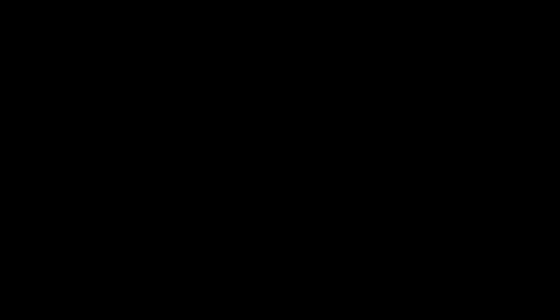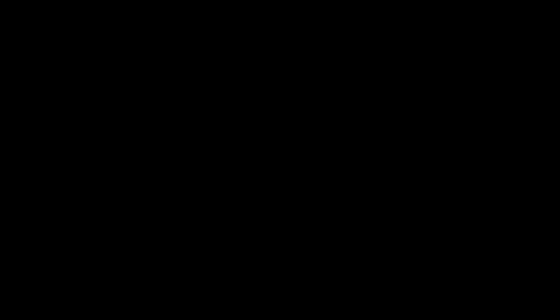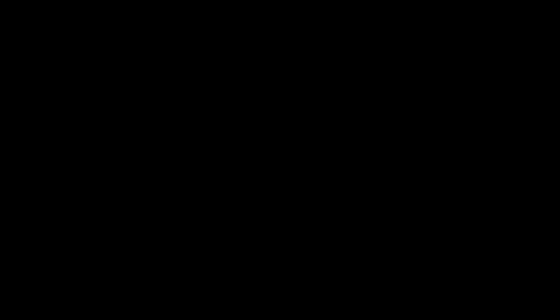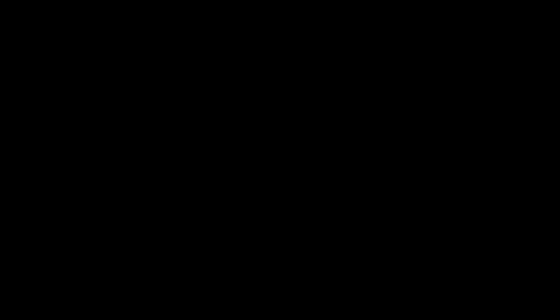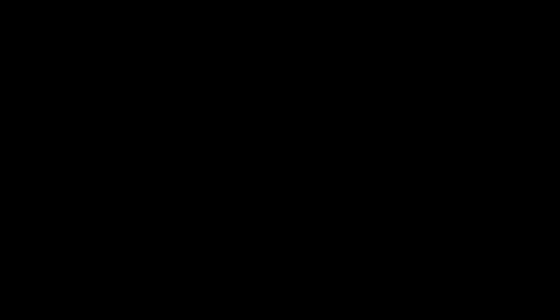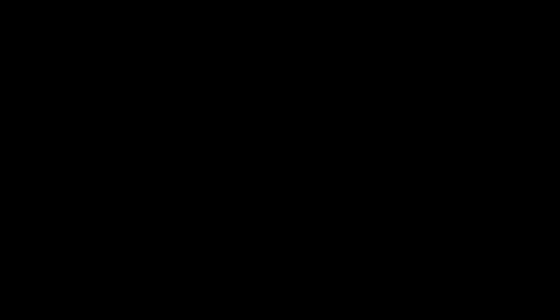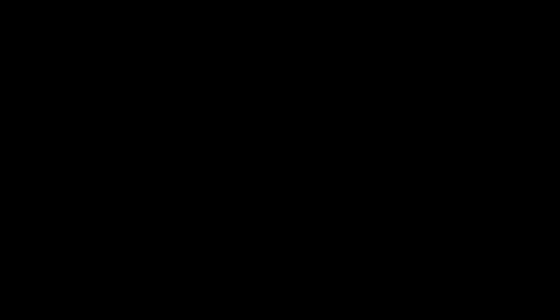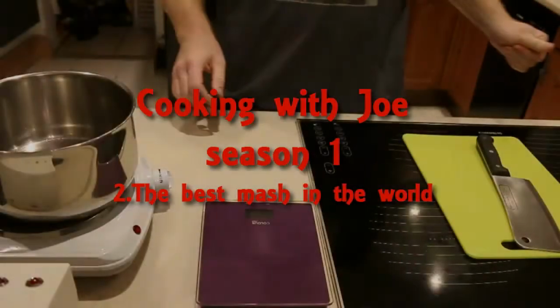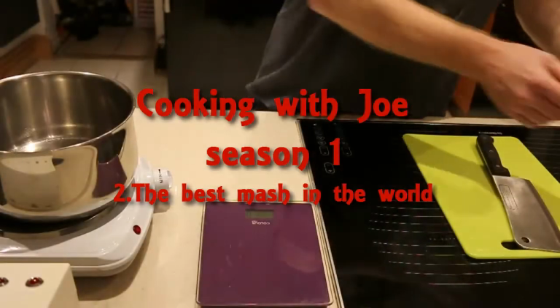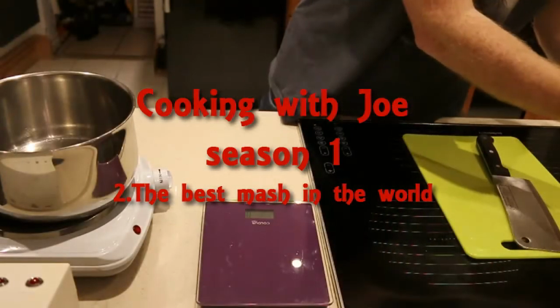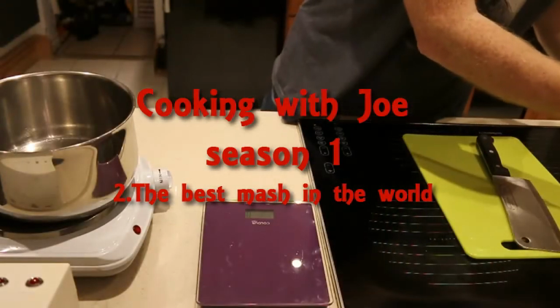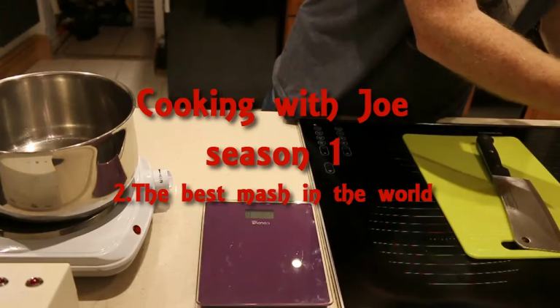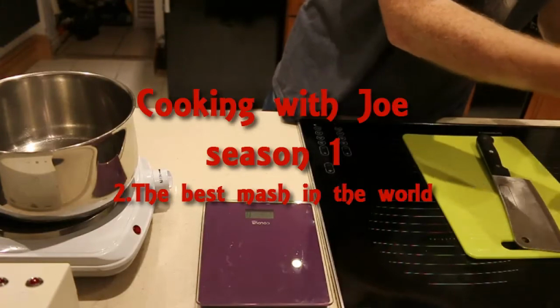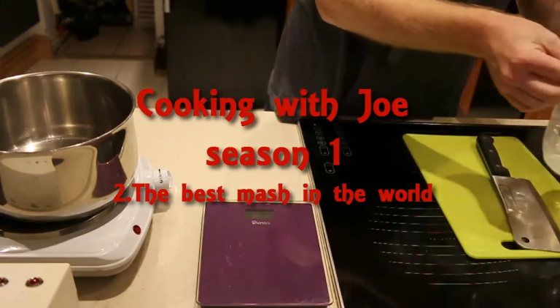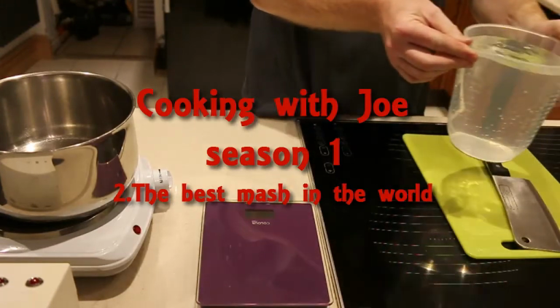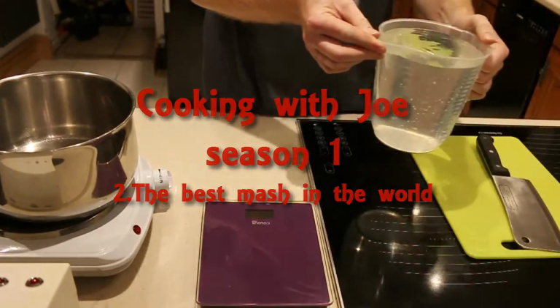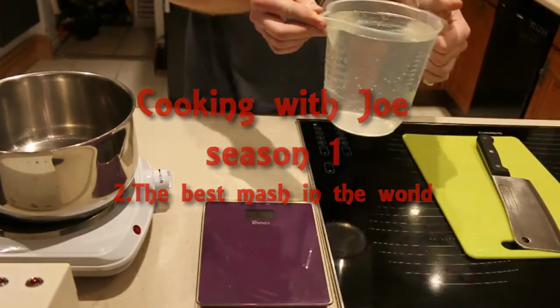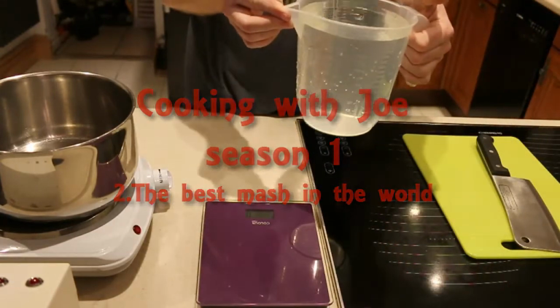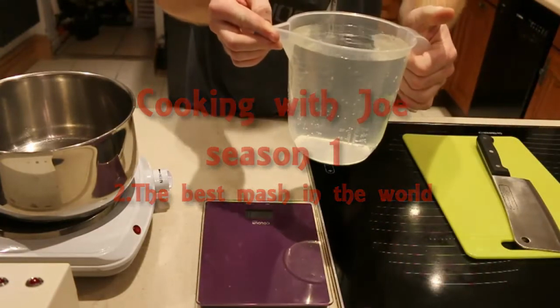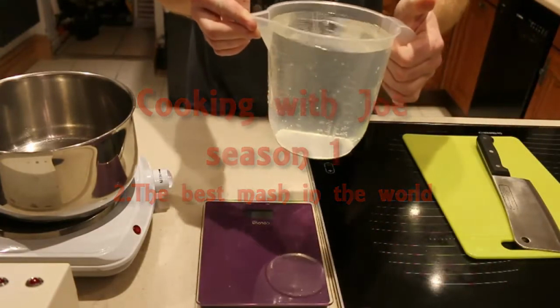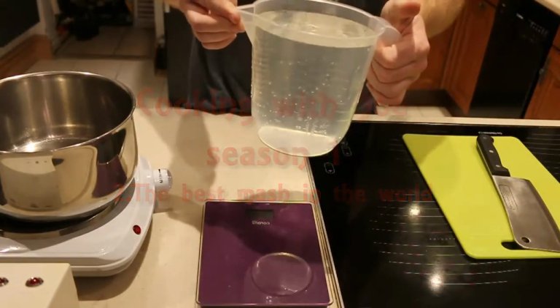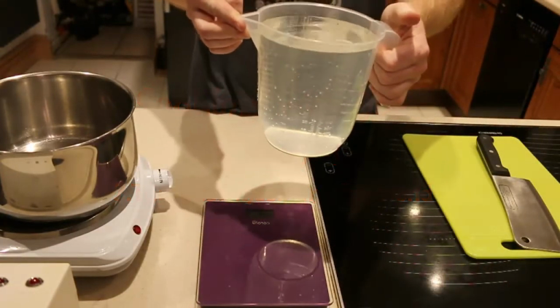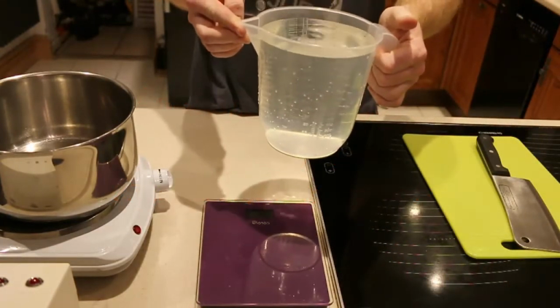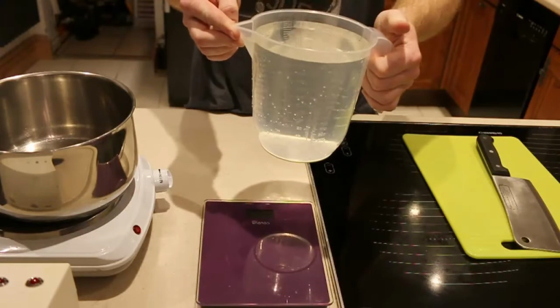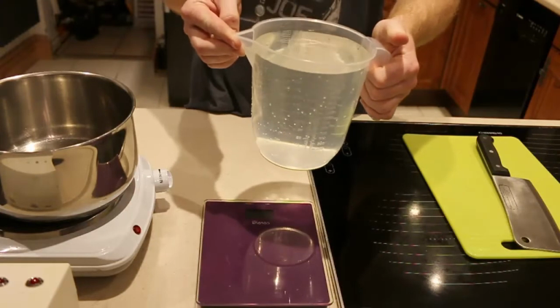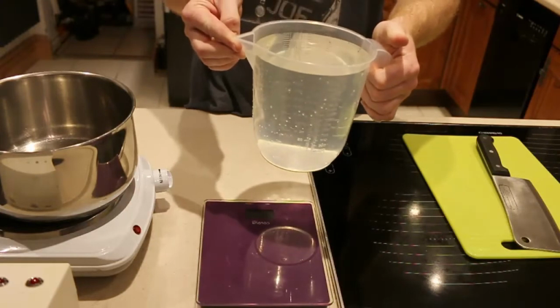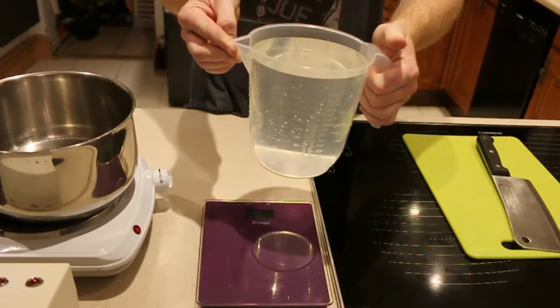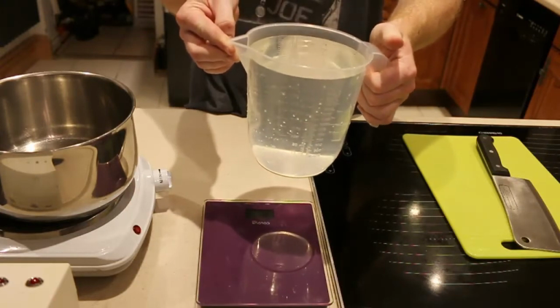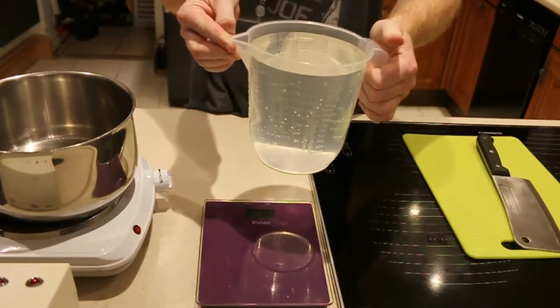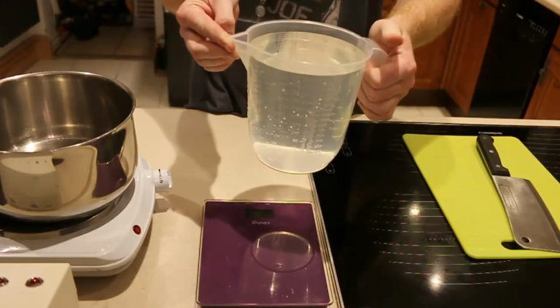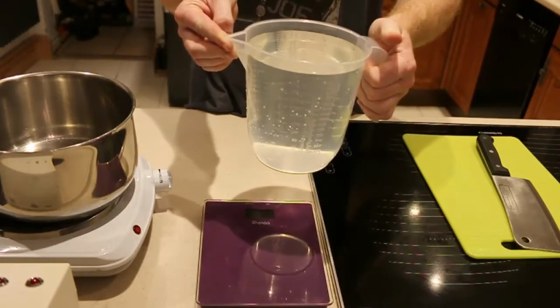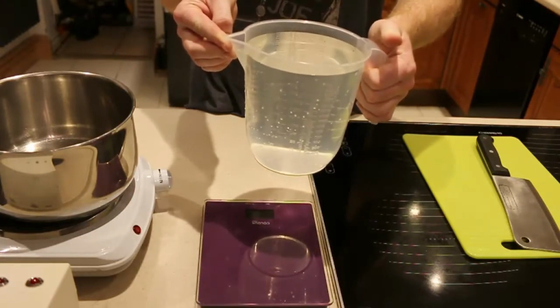Hello and welcome to Cooking with Joe. So, as with anything with mash, it's all about the ingredients. One of the main ingredients is the water that we're using. Today we're about to use boiled Evian, cooled back down again.